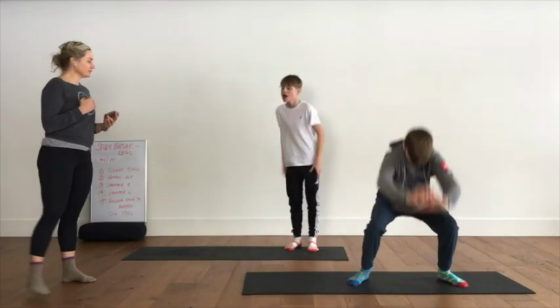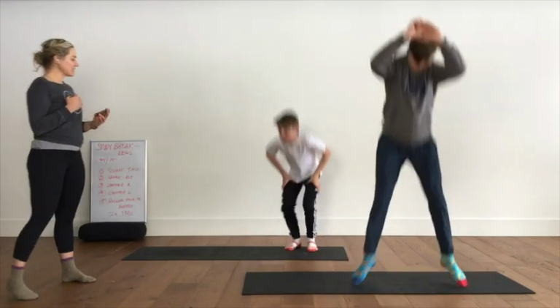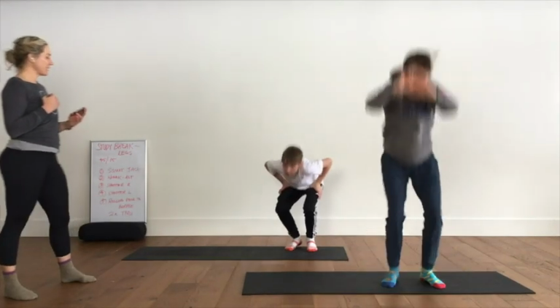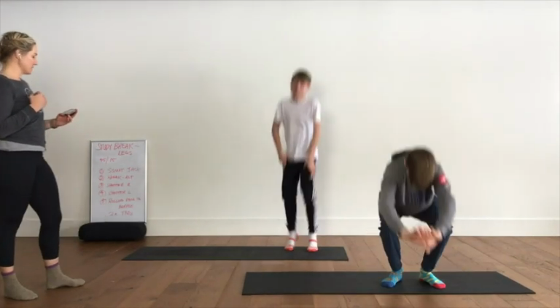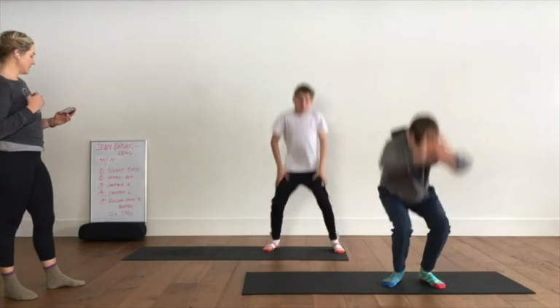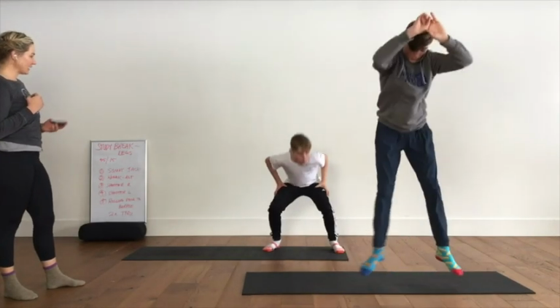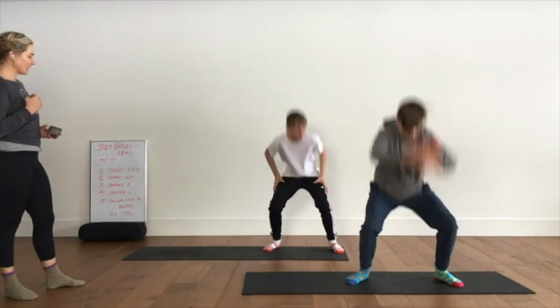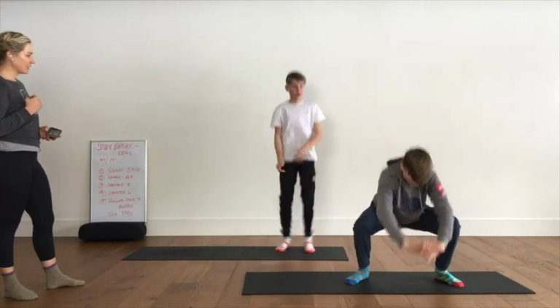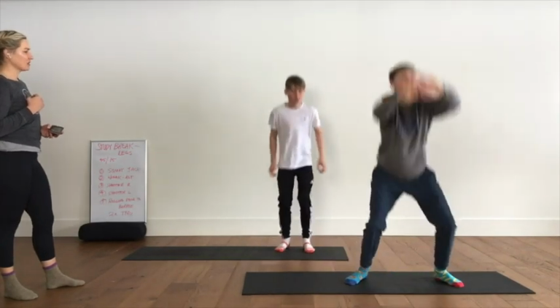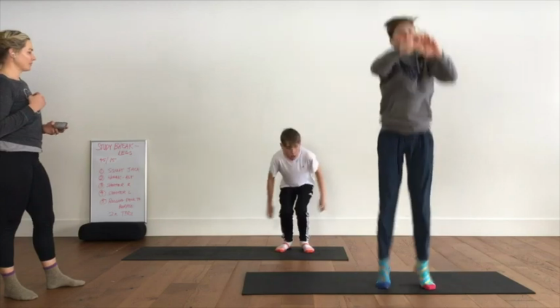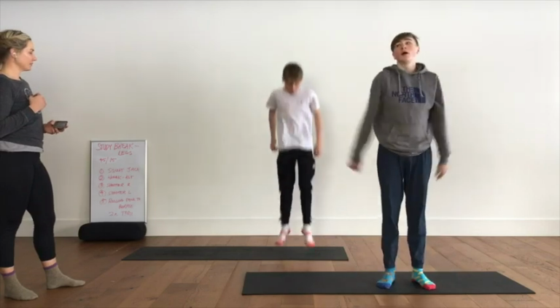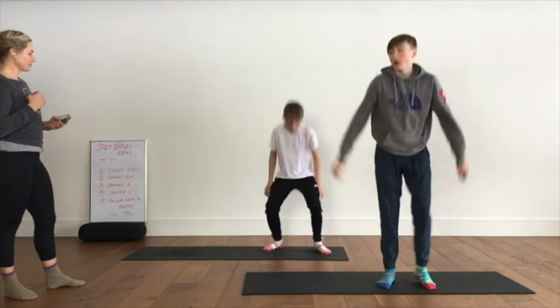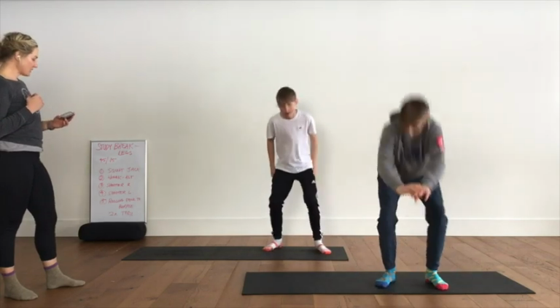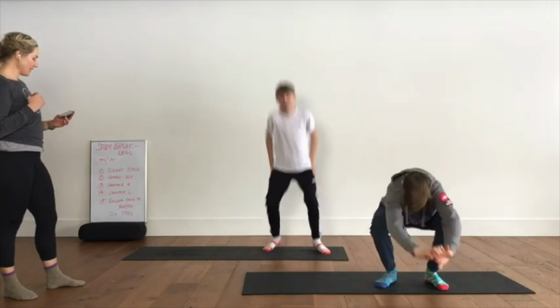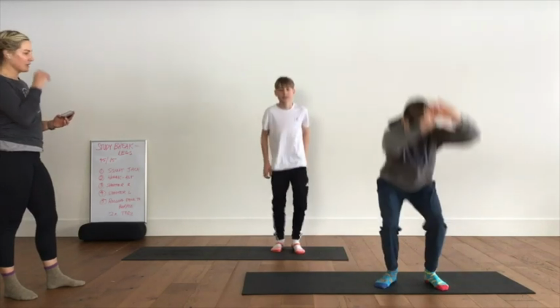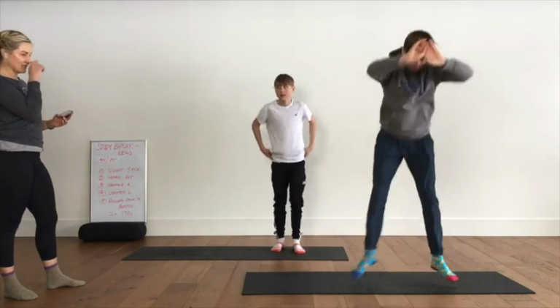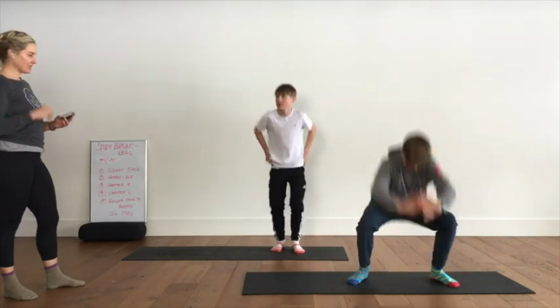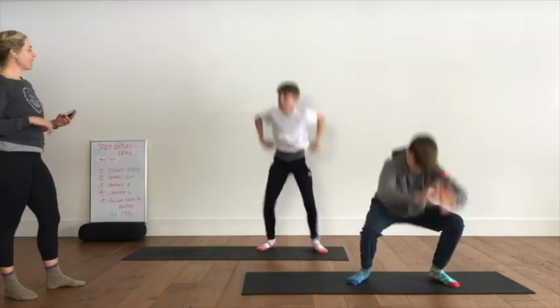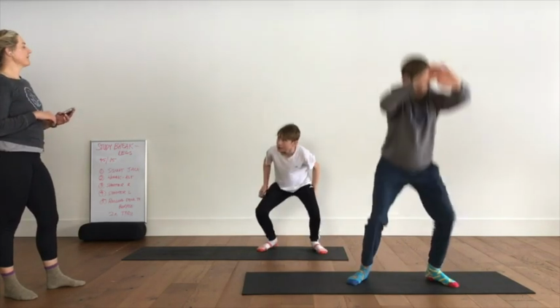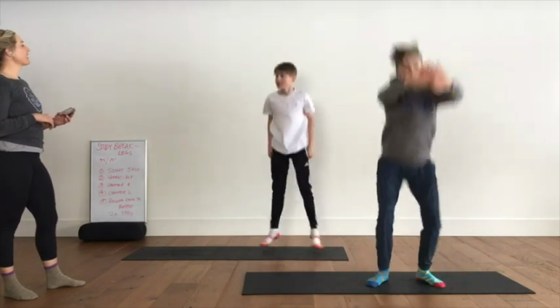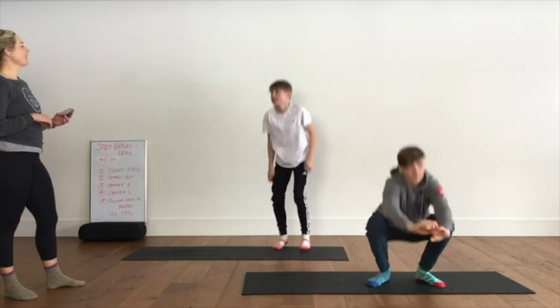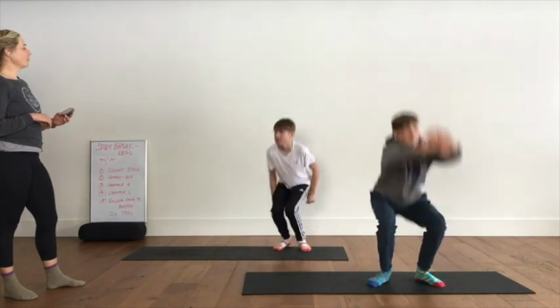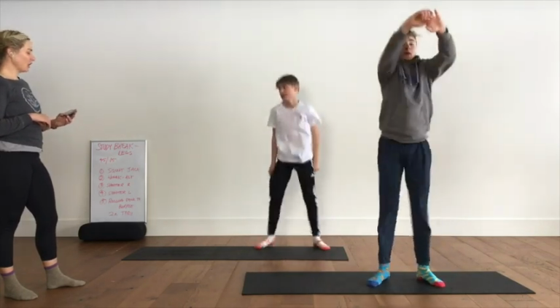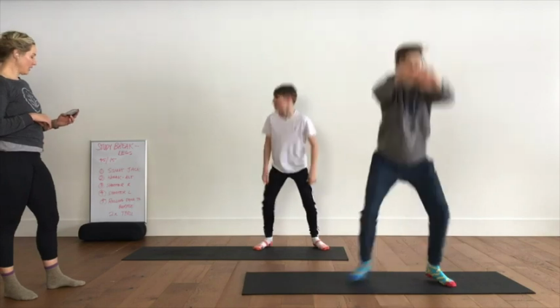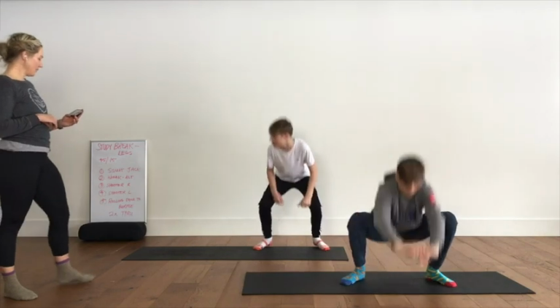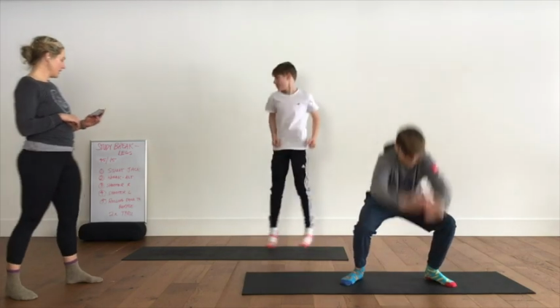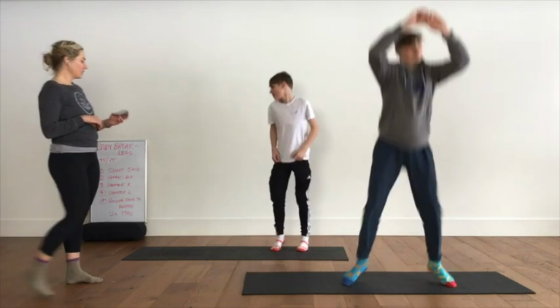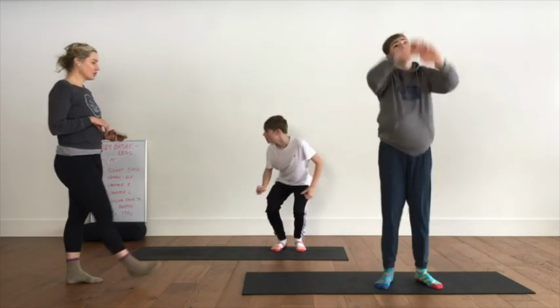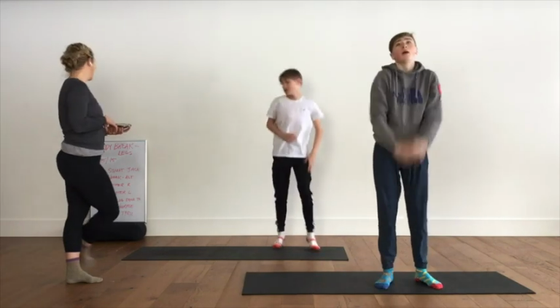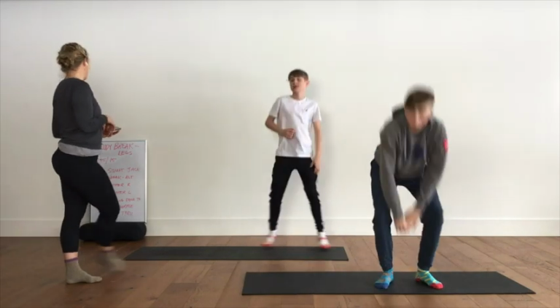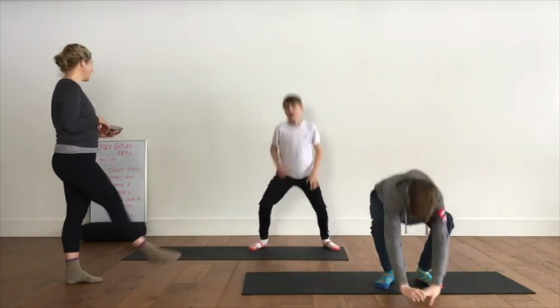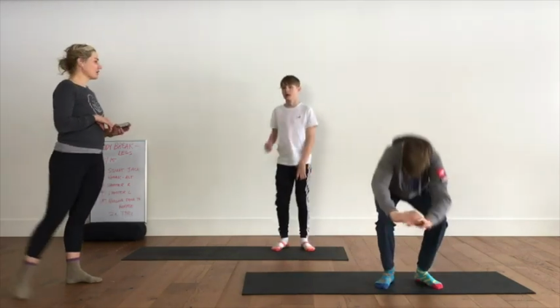10 seconds — 9, 7, 6, 5, 4, 3, 2 — take a breath. This one's your hardest one, I feel like, for you guys — those Cossack squats.